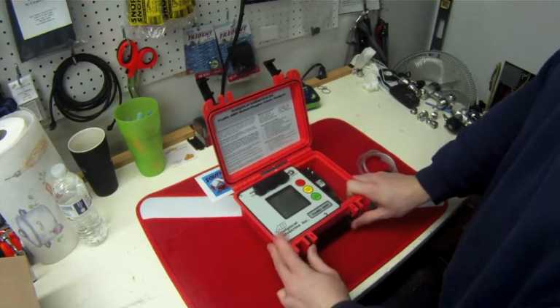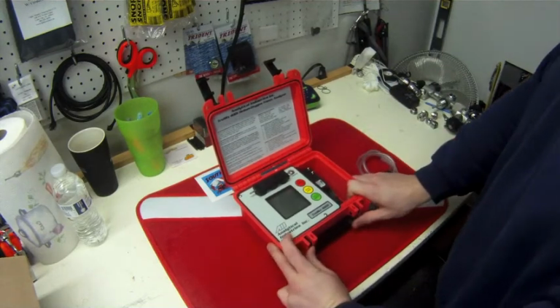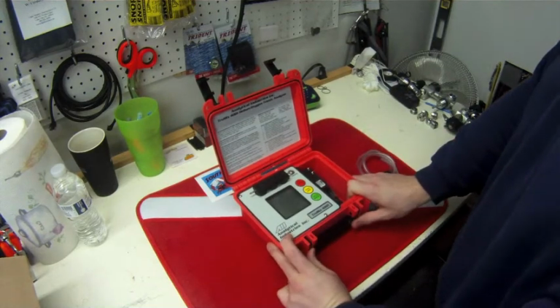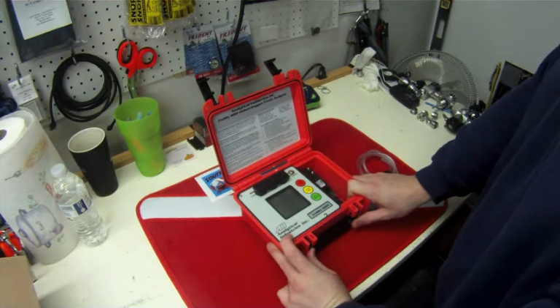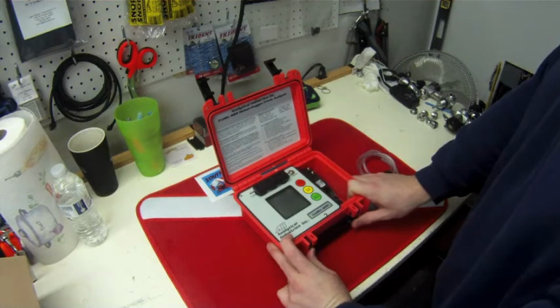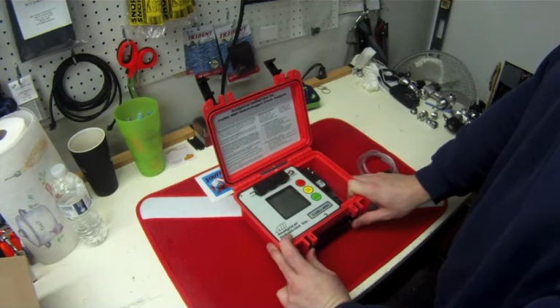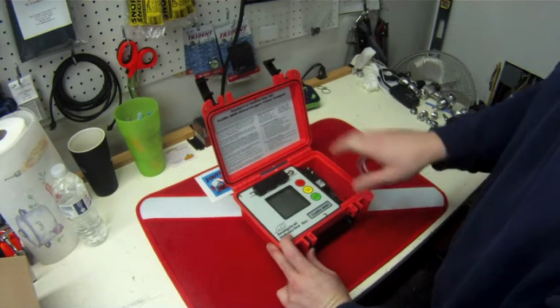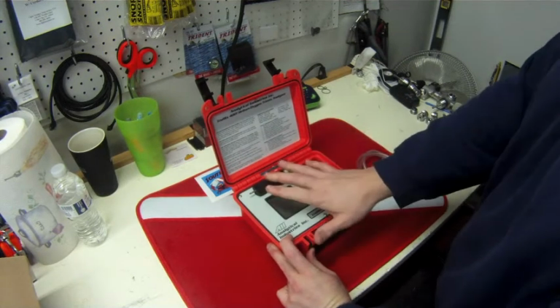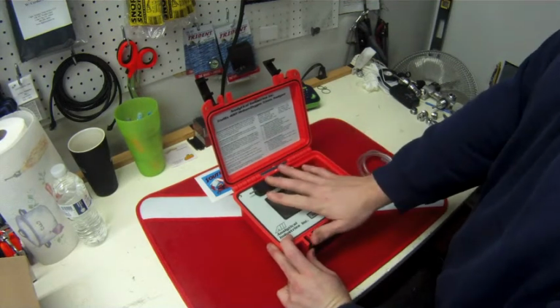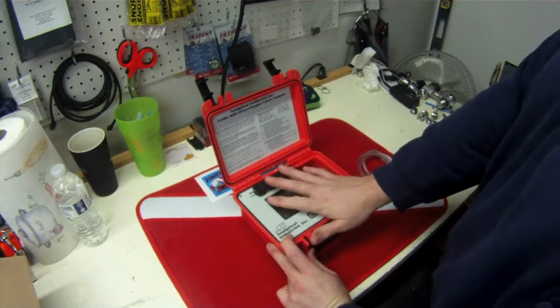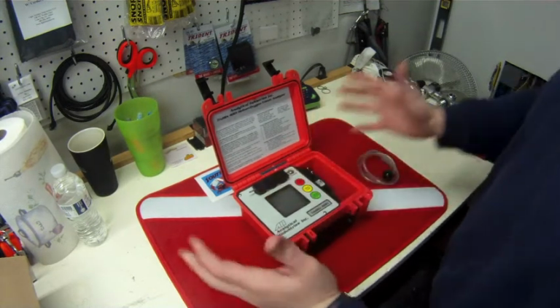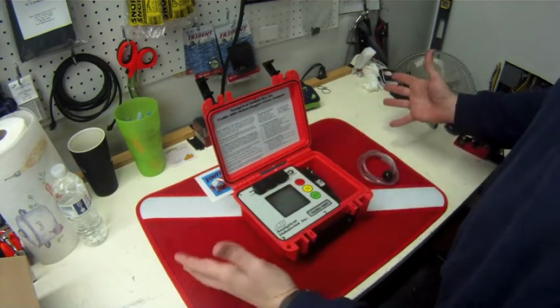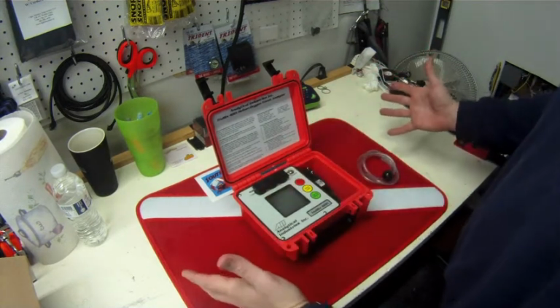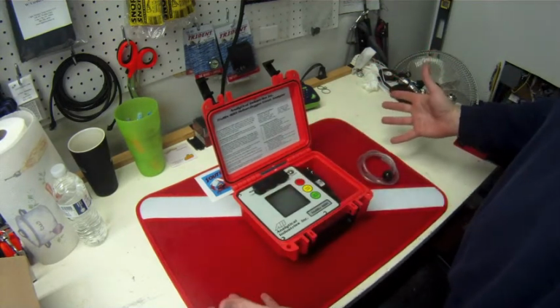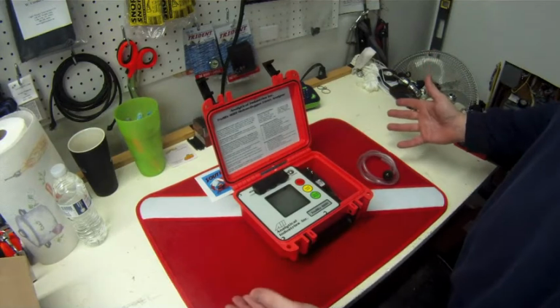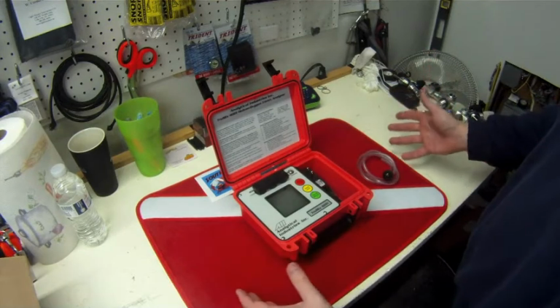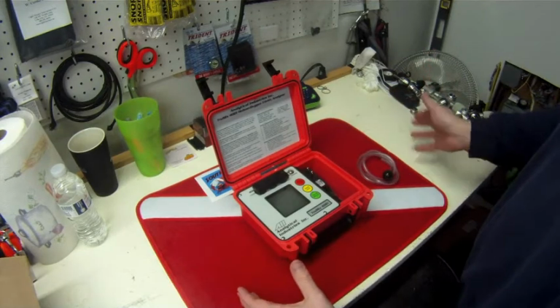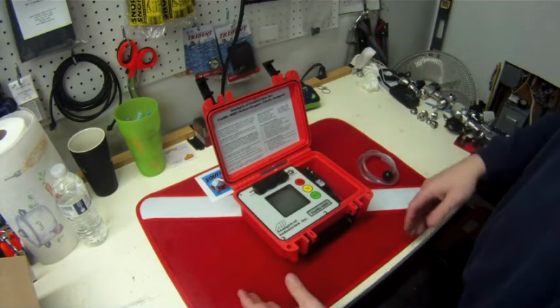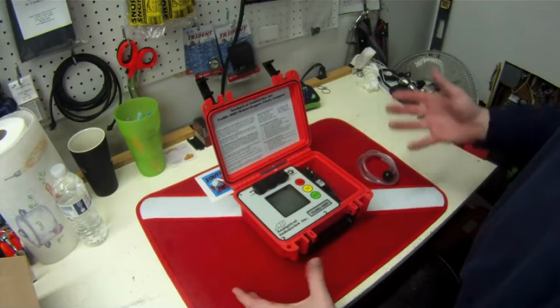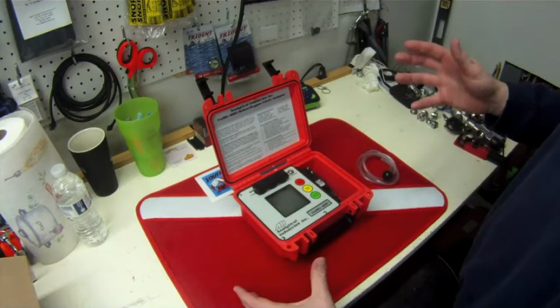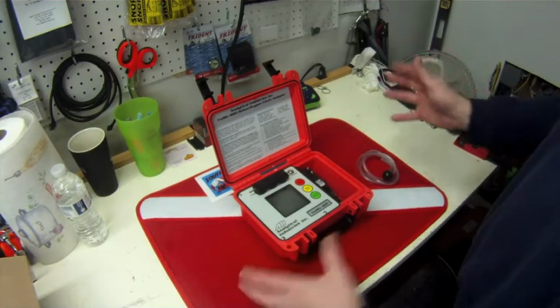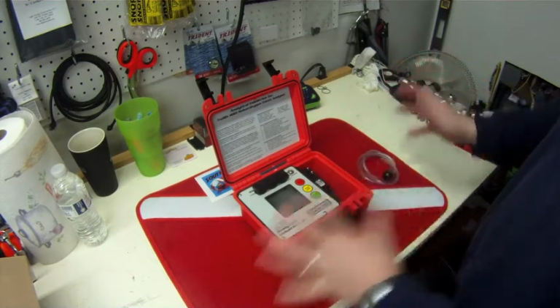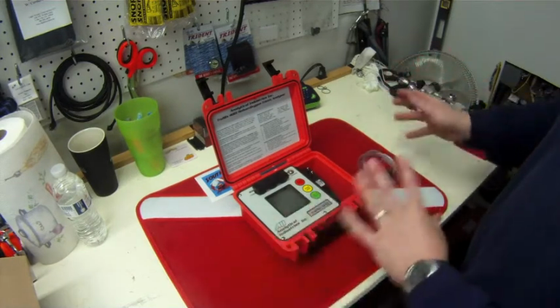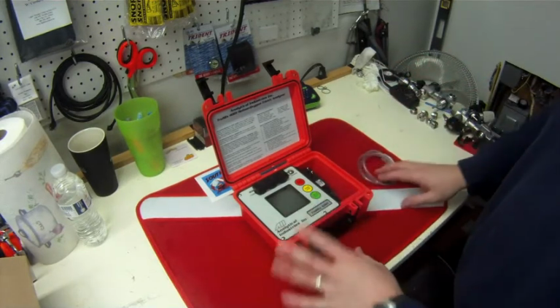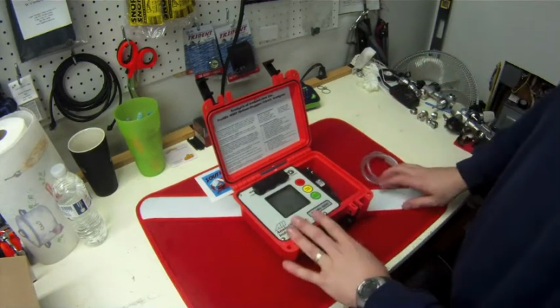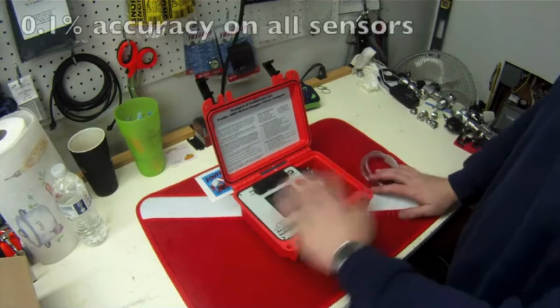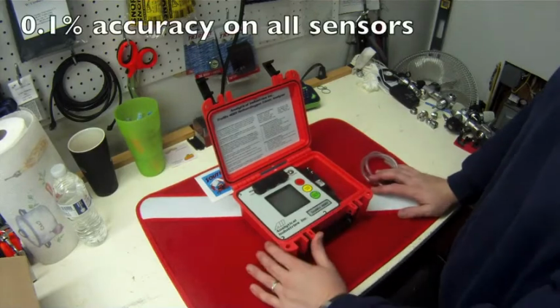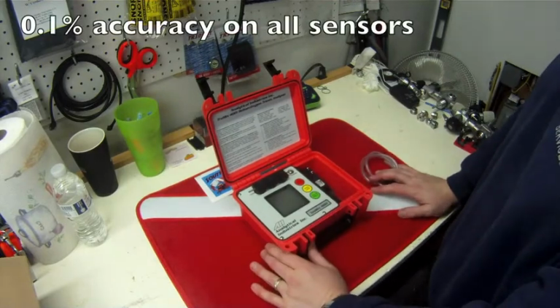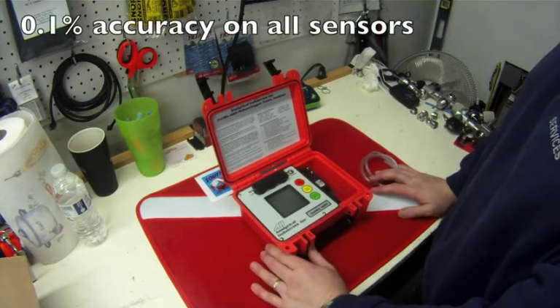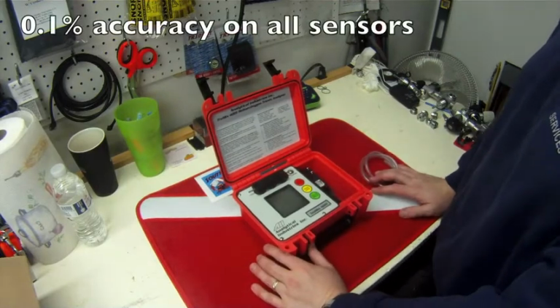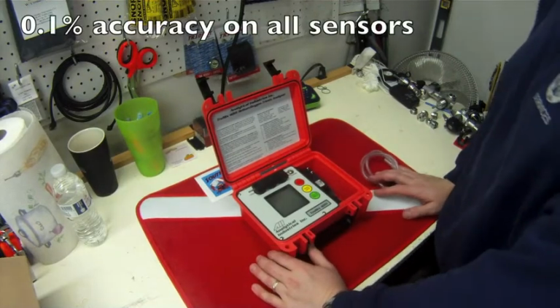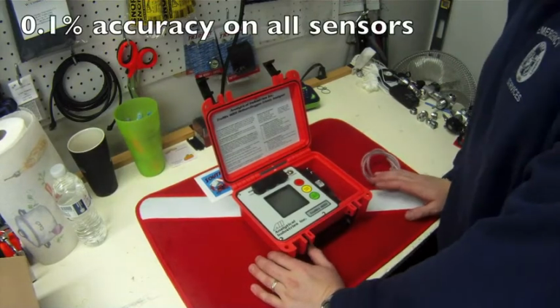That's kind of important because that can change a lot of things. If the sensor calibrates to what is in the environment here, not necessarily to what's in your tank, the calibration could be off by a little bit. All of the sensors in here are accurate up to 0.1%.